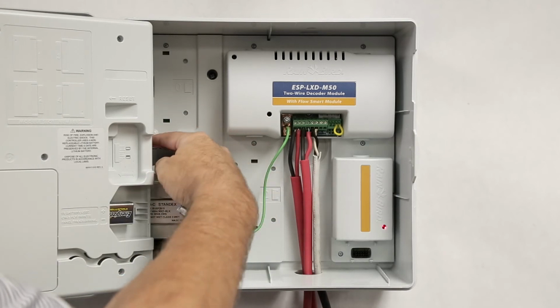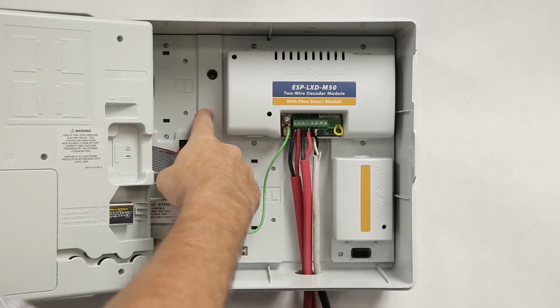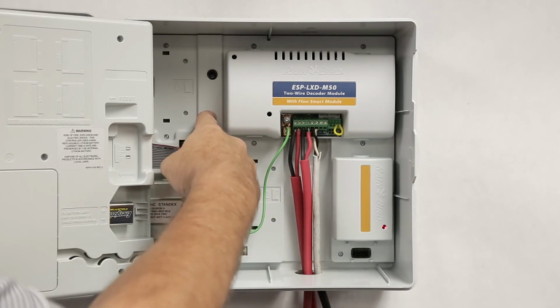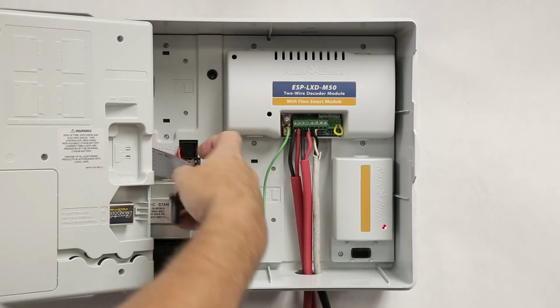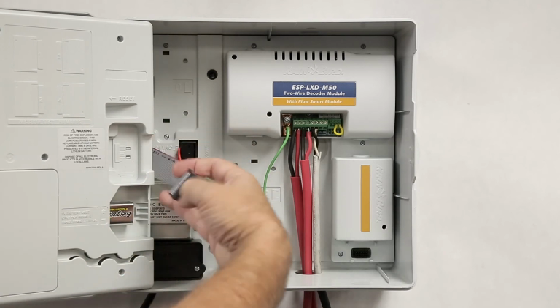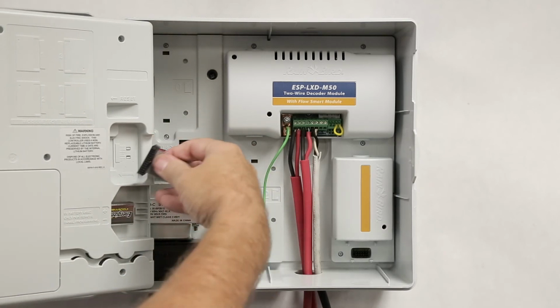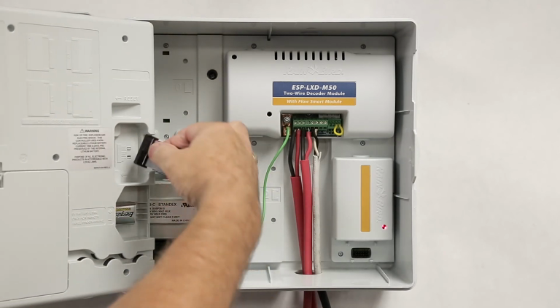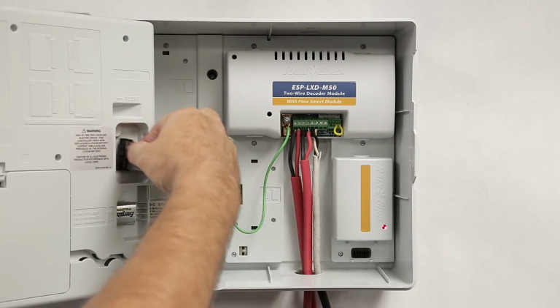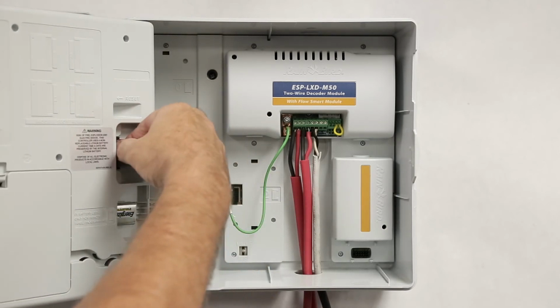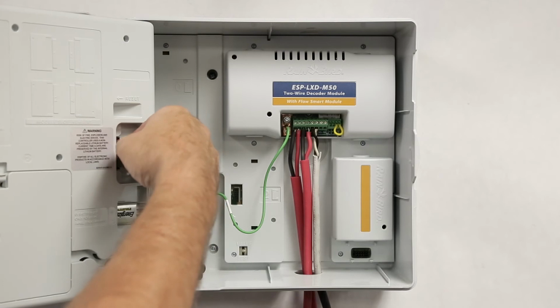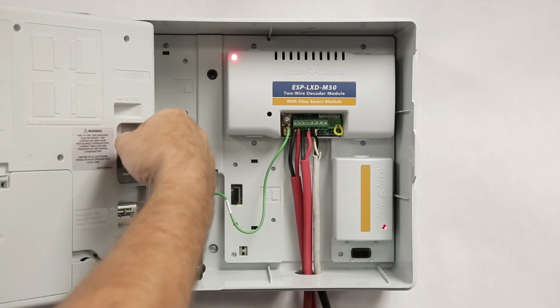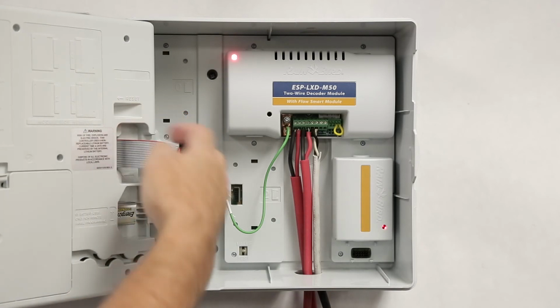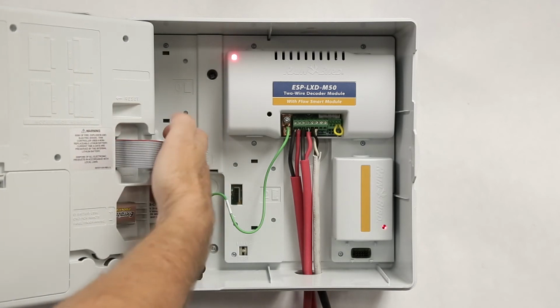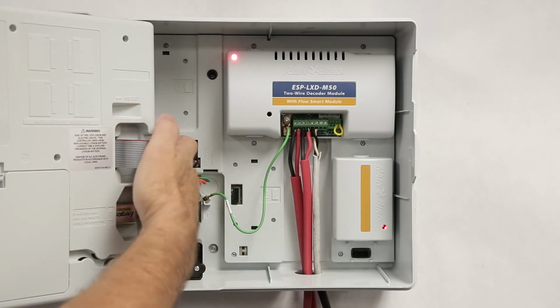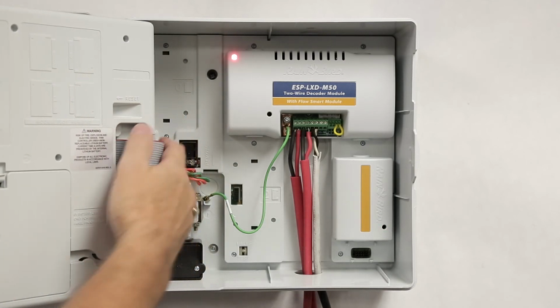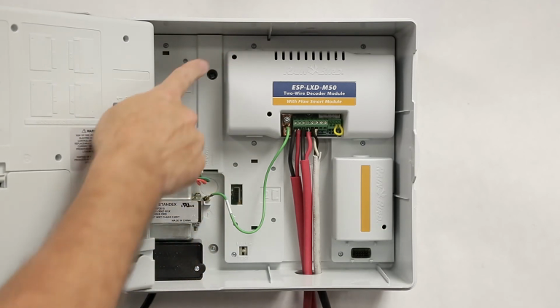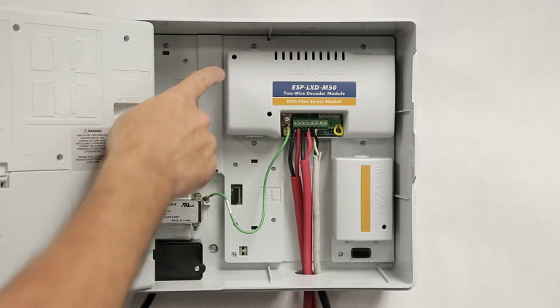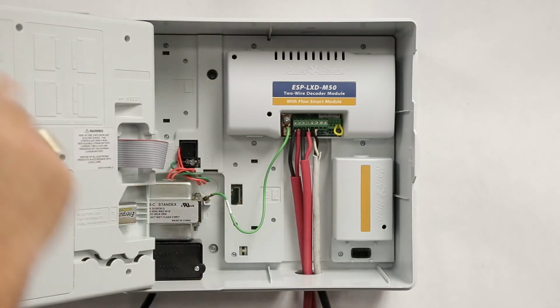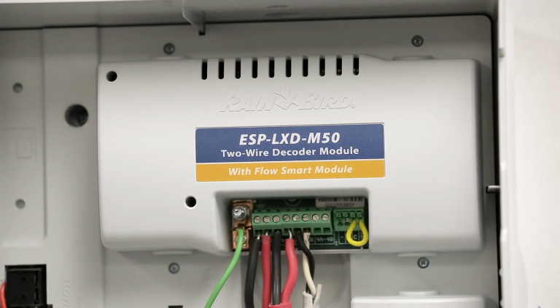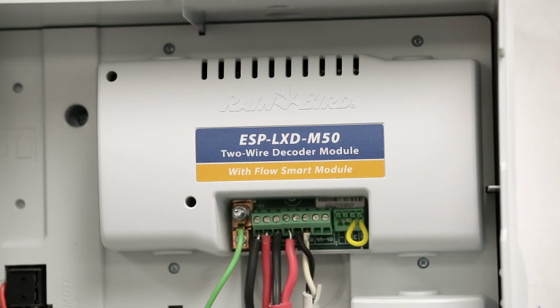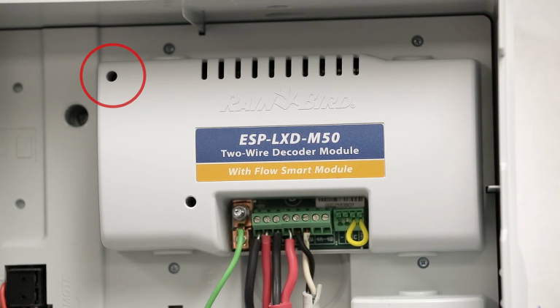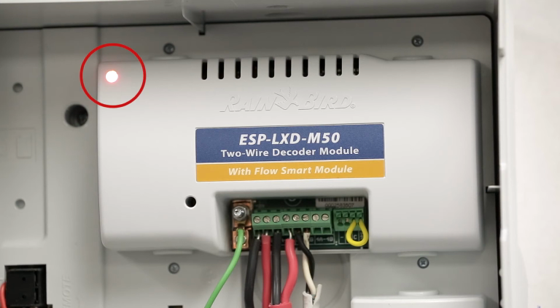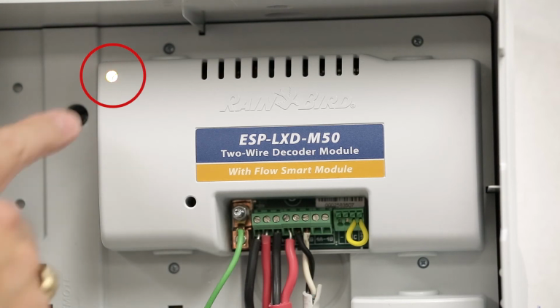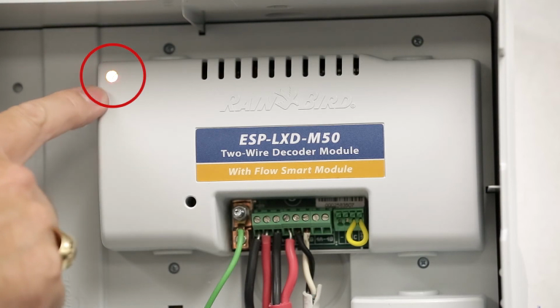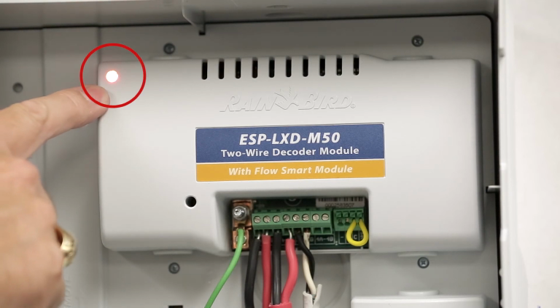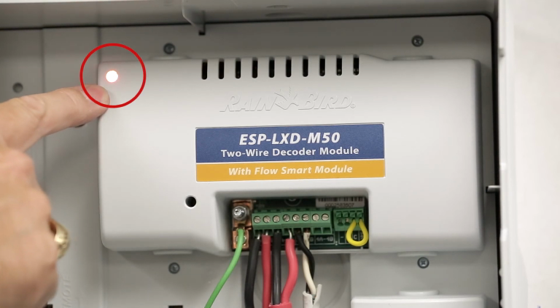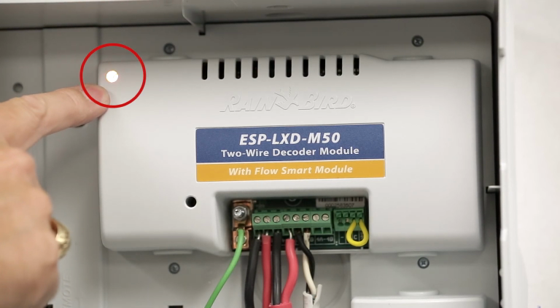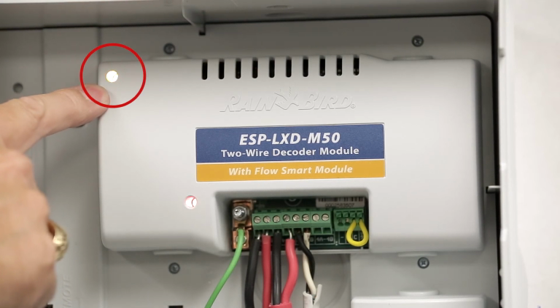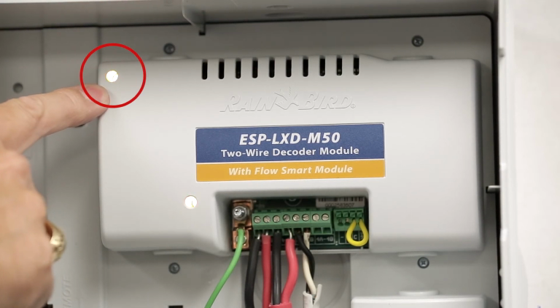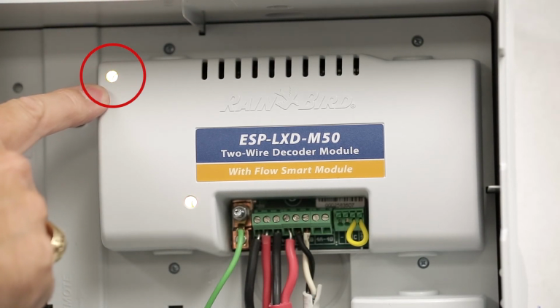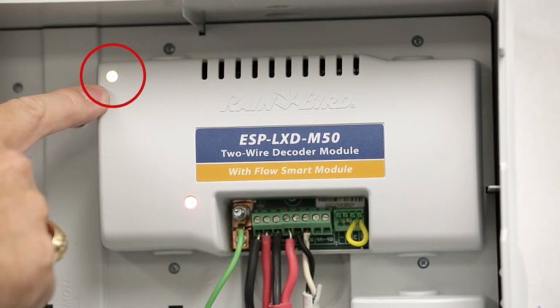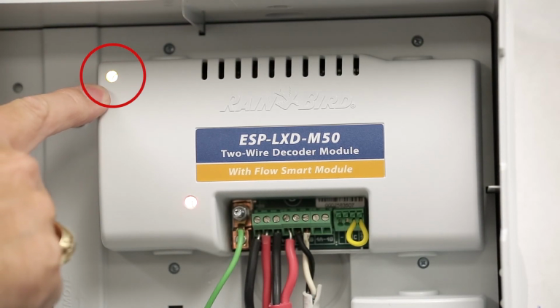Once the ribbon is reconnected, the module will go through an enumeration process. The light will flash once, then flash as it communicates with the front panel, and then it will turn green once it is ready to go.